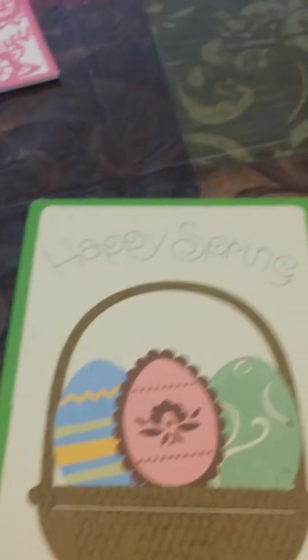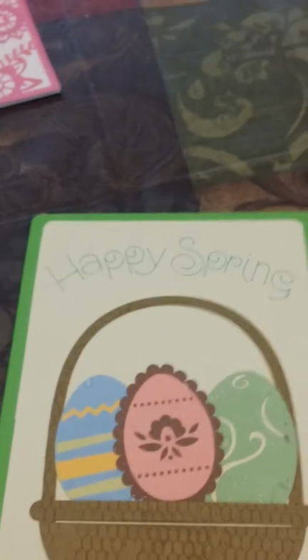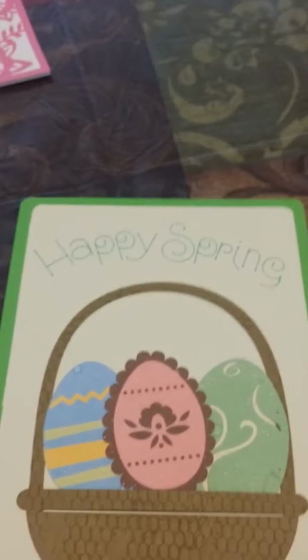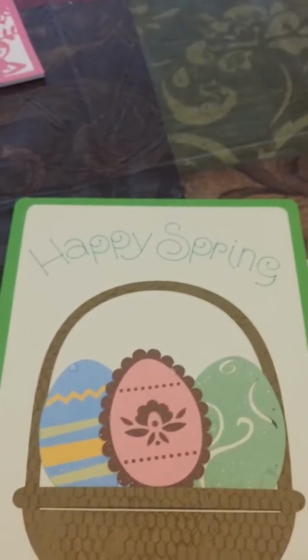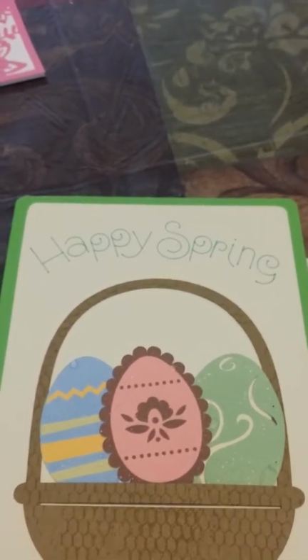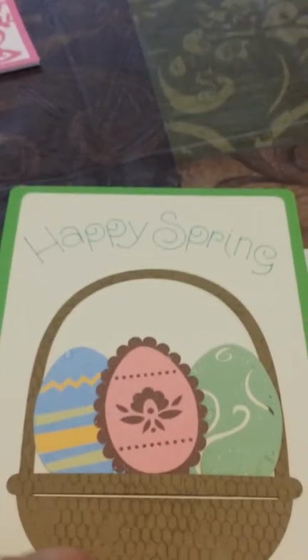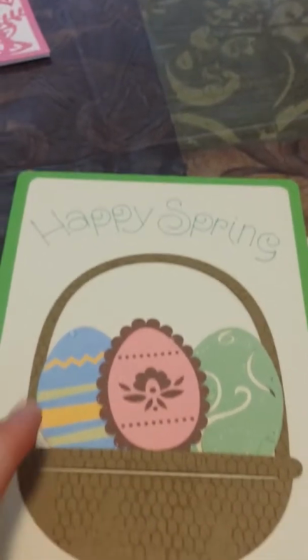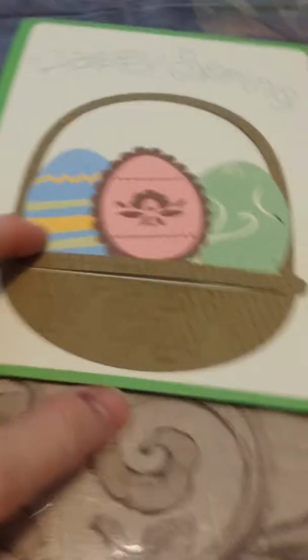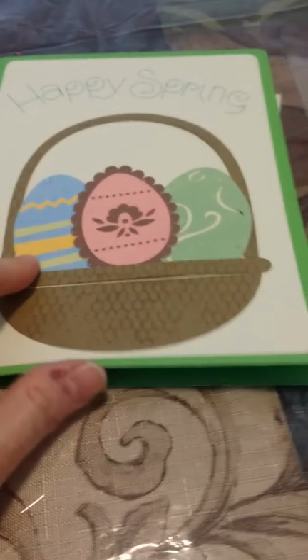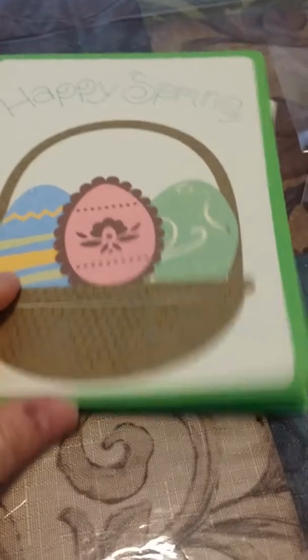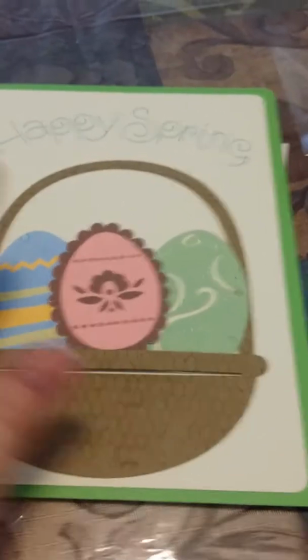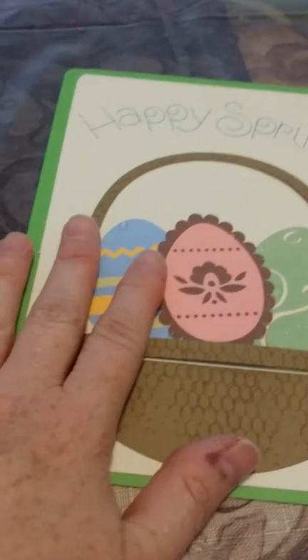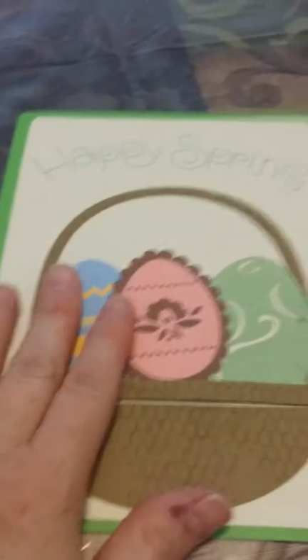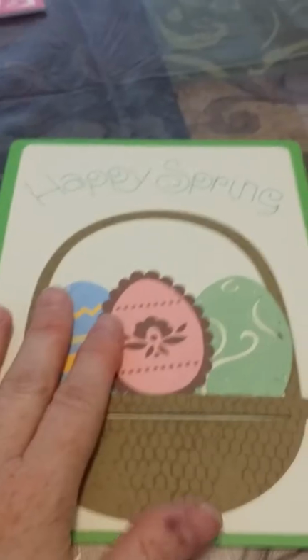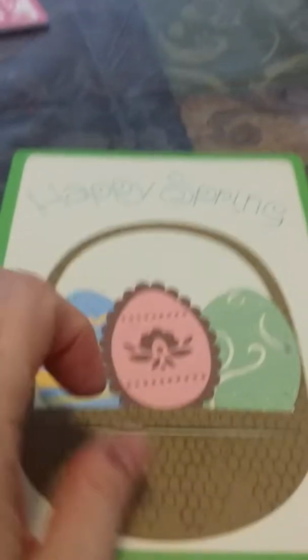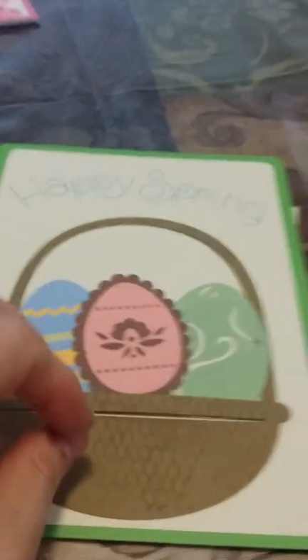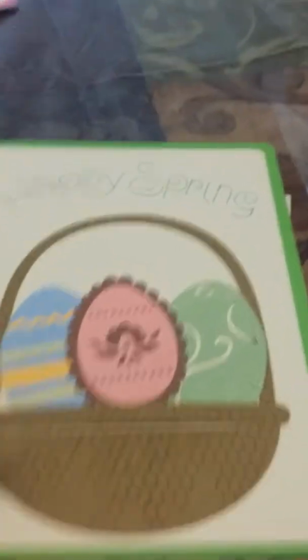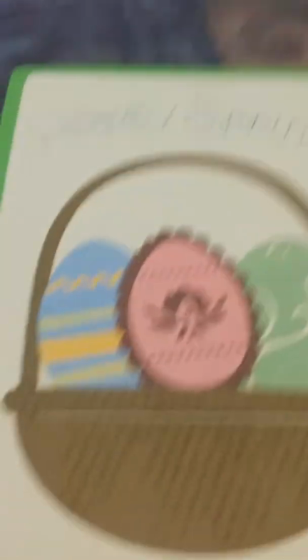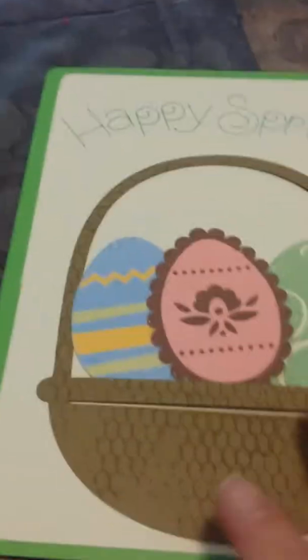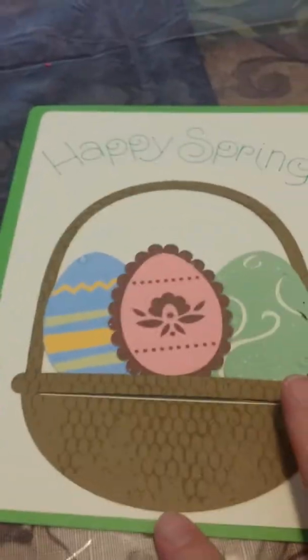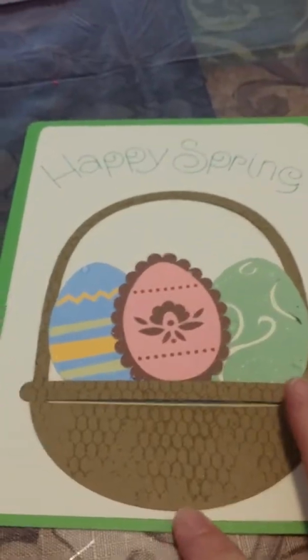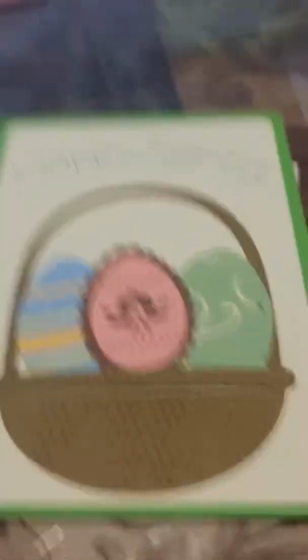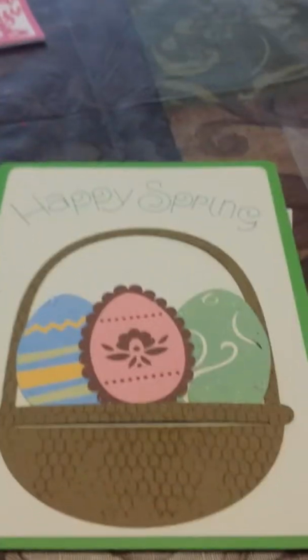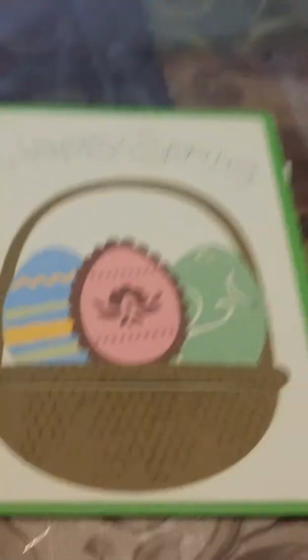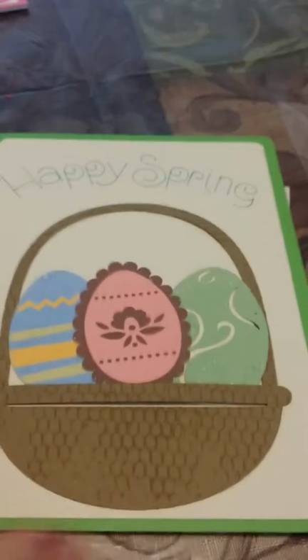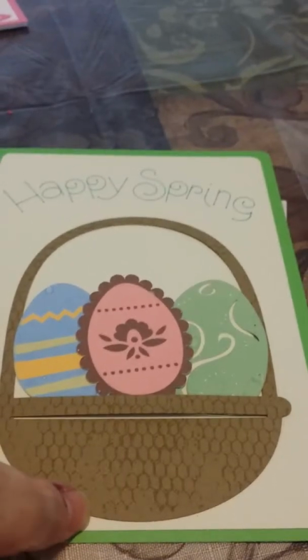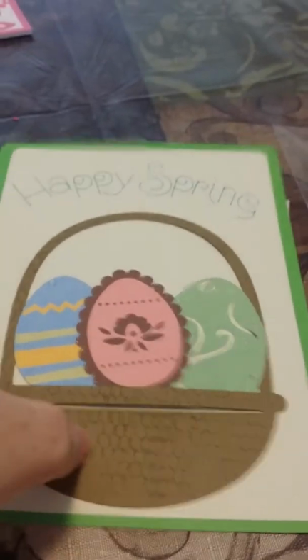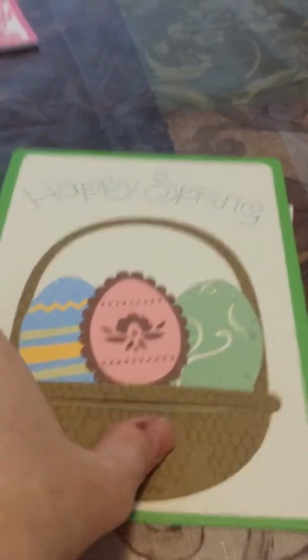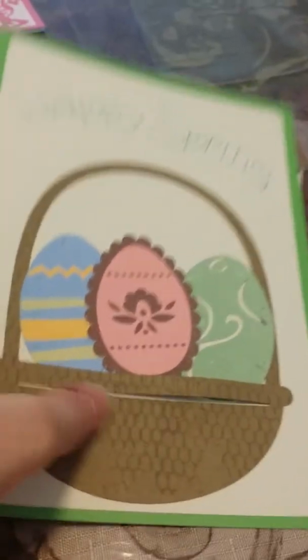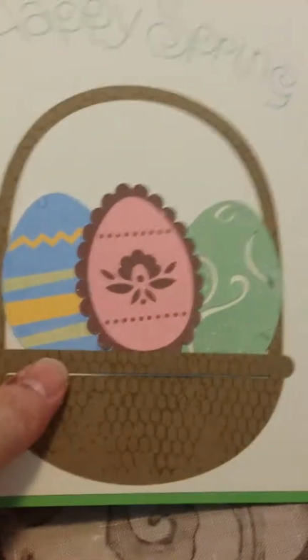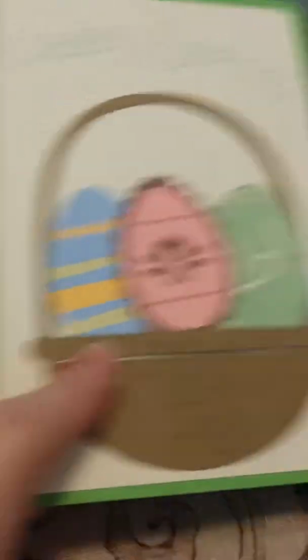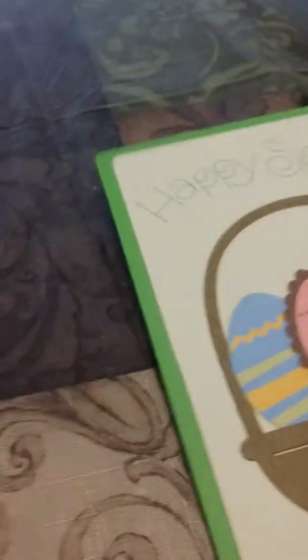I added the 'Happy Spring' at the top with the Cricut, and it's a very big card. I'm going to make a special envelope, and I'm leaving it blank so the recipient can use it to send someone, because I'm all about cards and sharing cards.